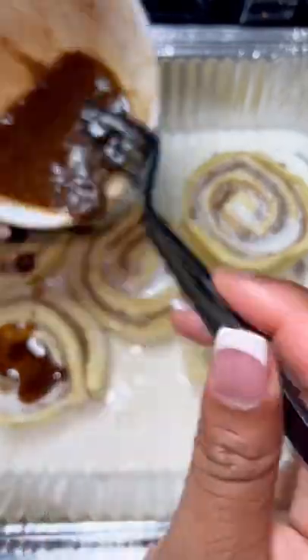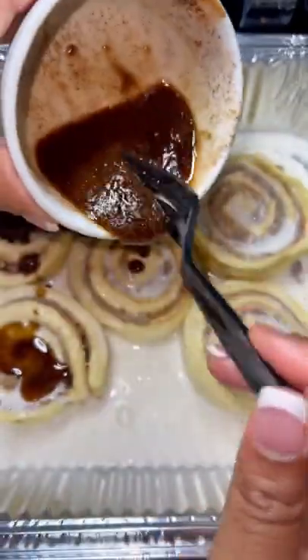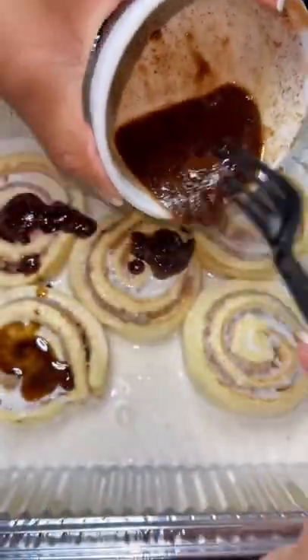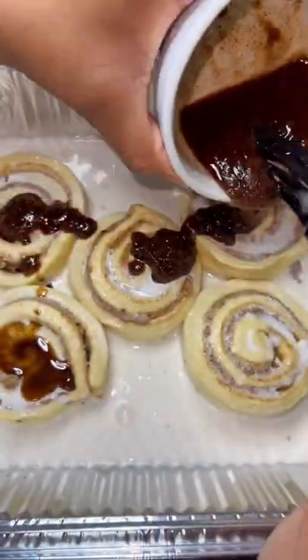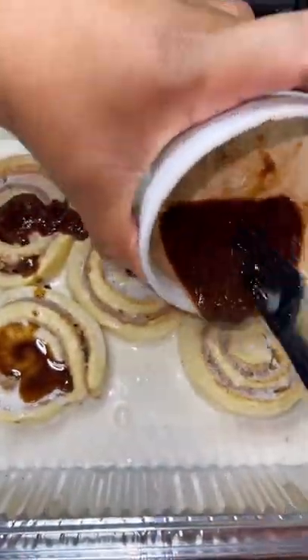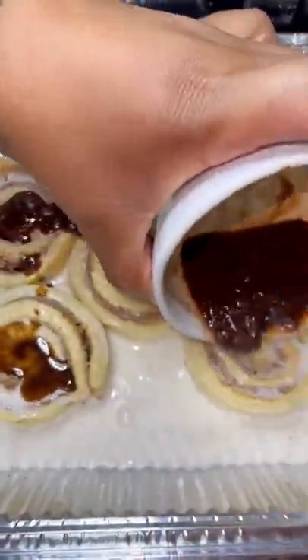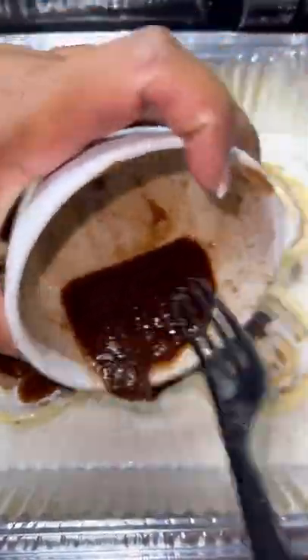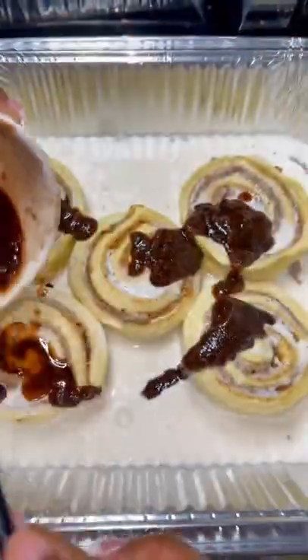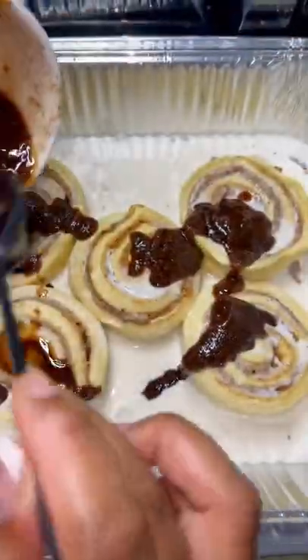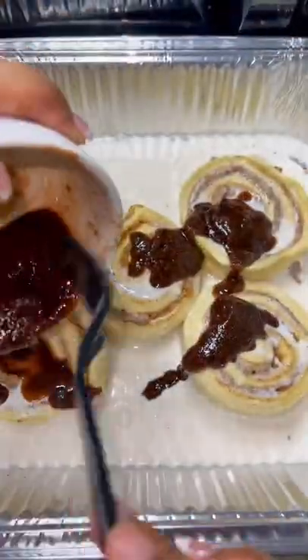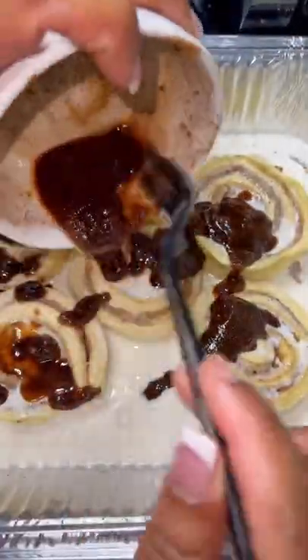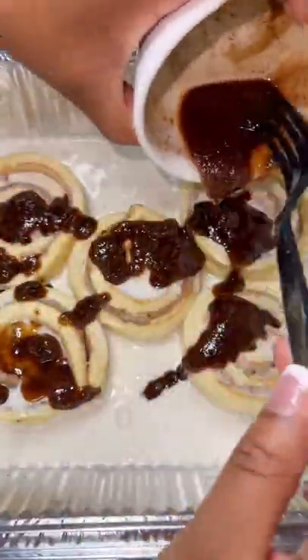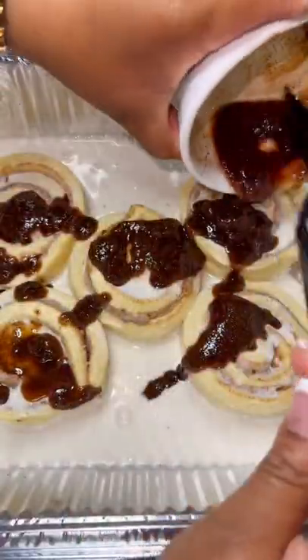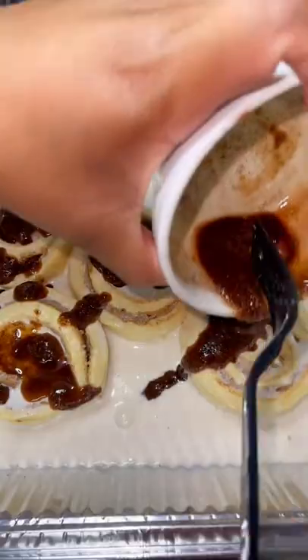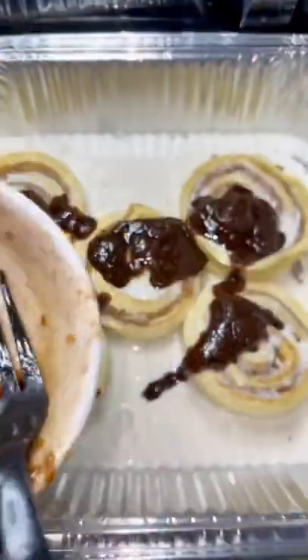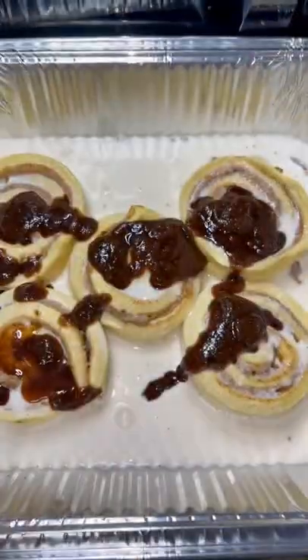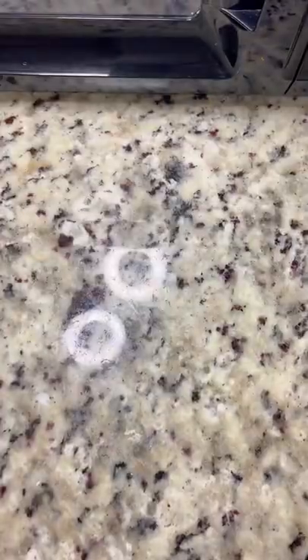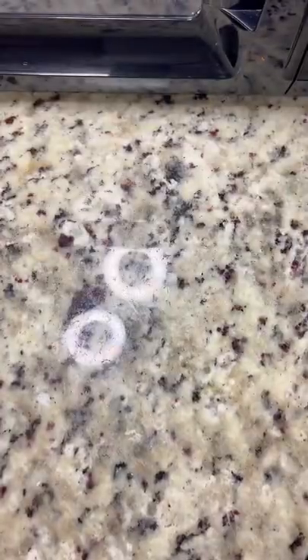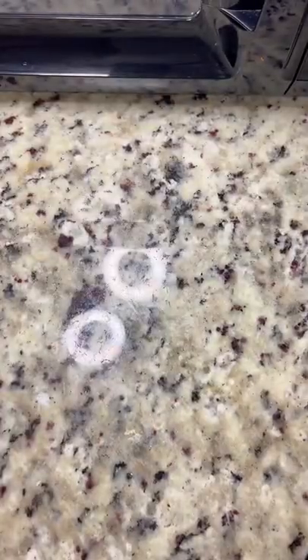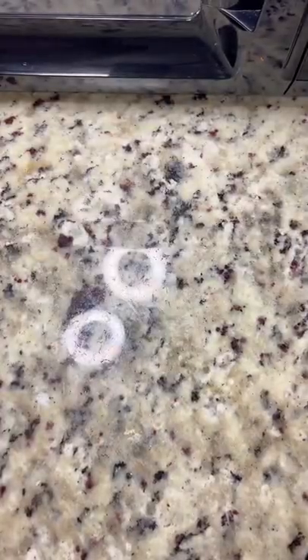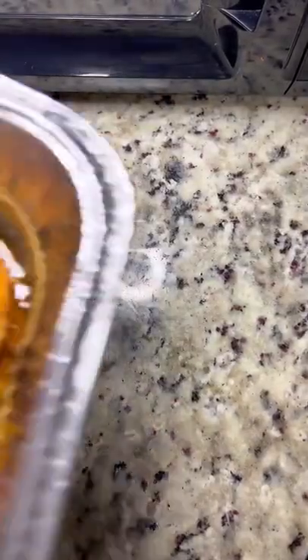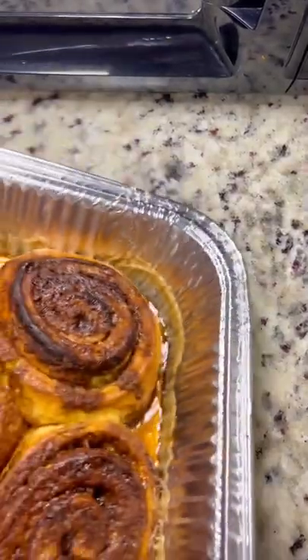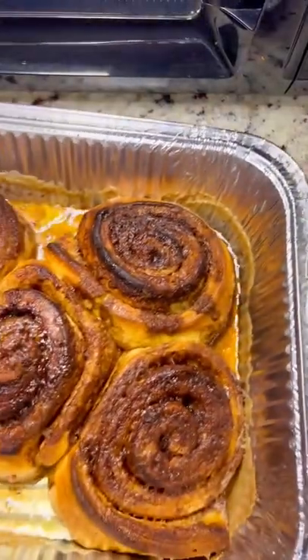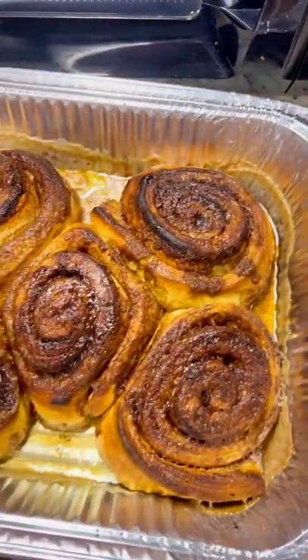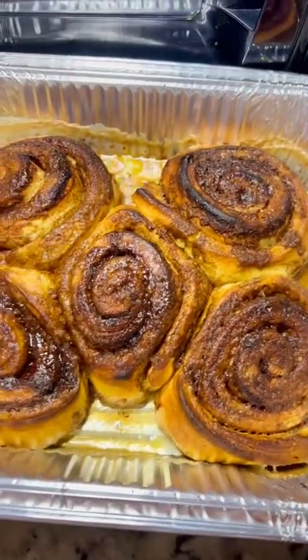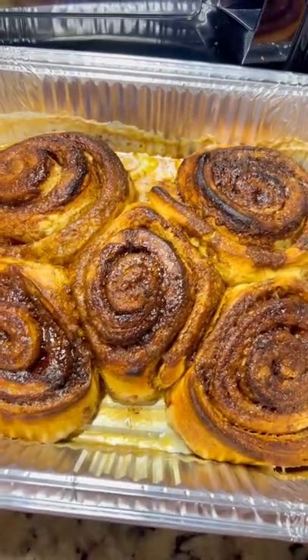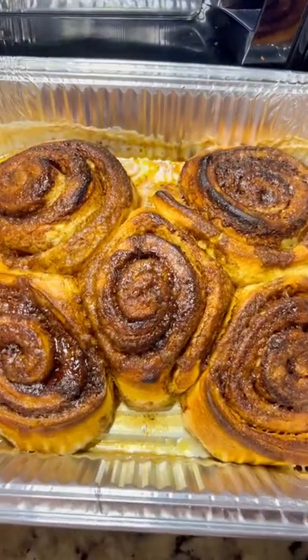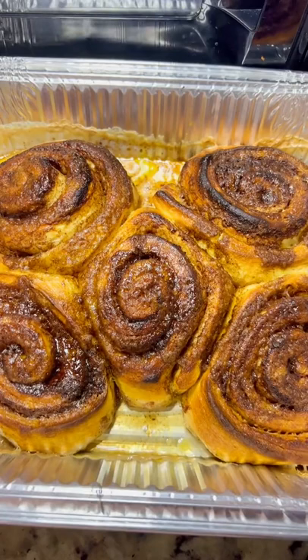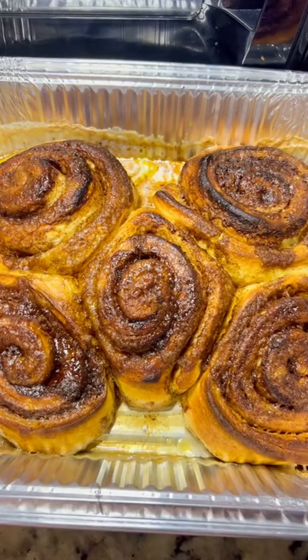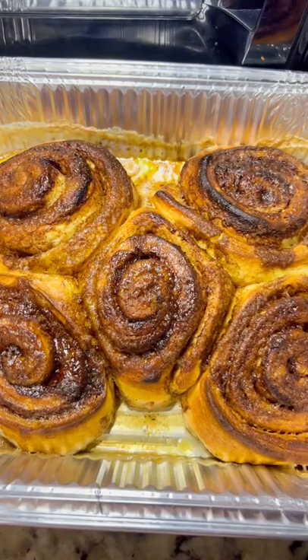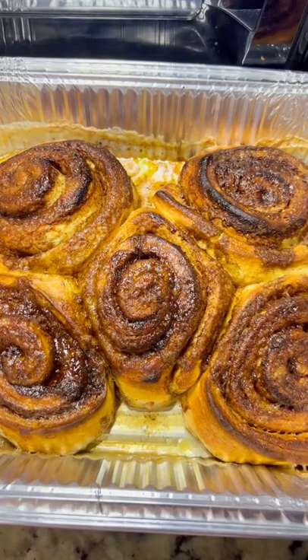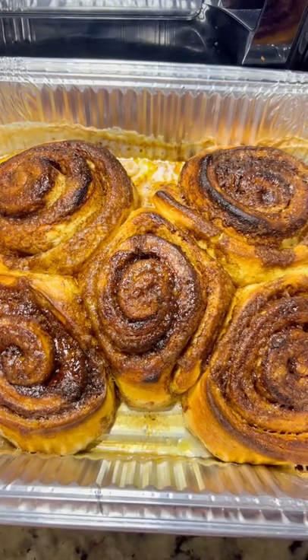Then I mix brown sugar, cinnamon, and butter together and place it all on top of the cinnamon buns. Then I let it bake for like 15-20 minutes. They're not burnt, so don't come for me — that's just the coloring.